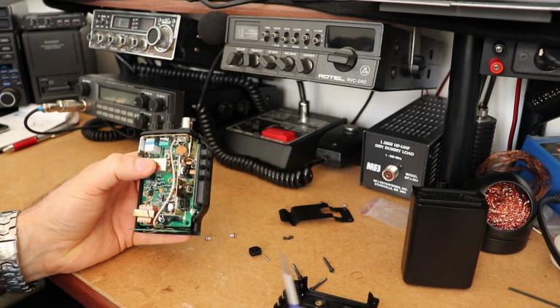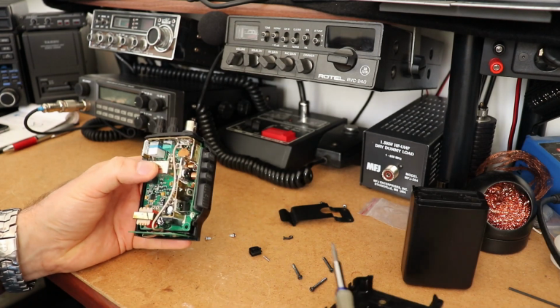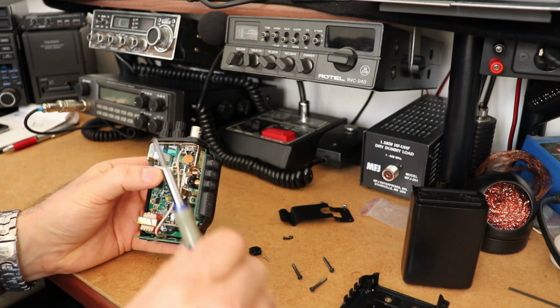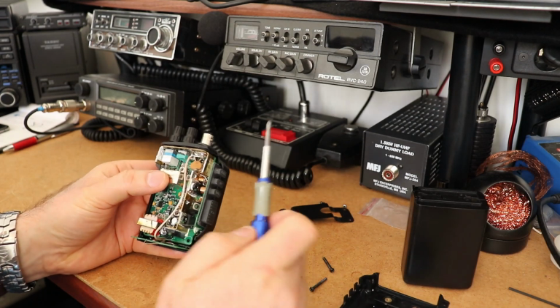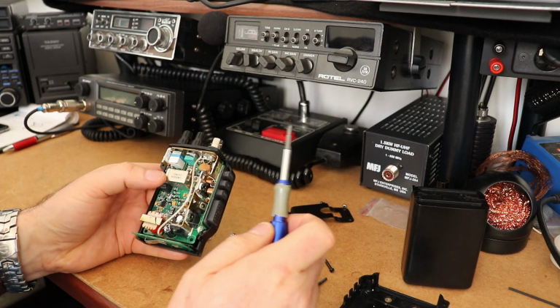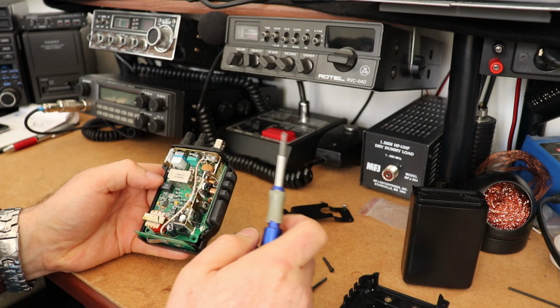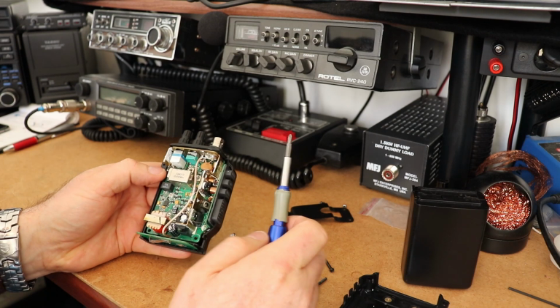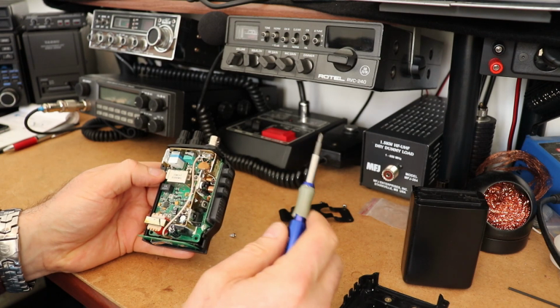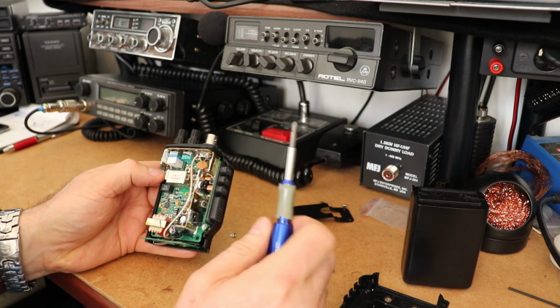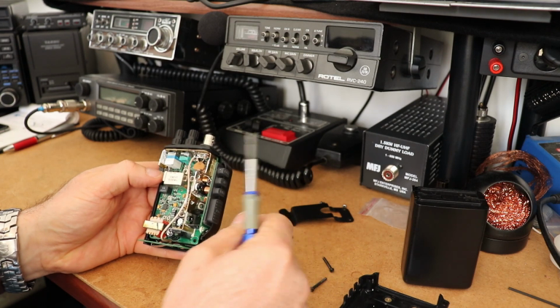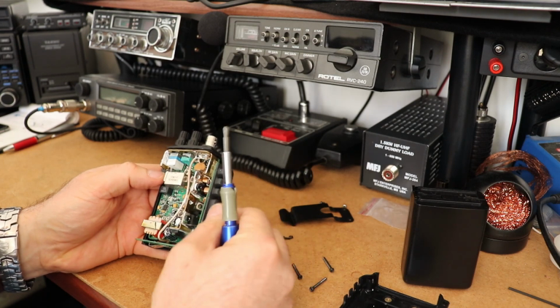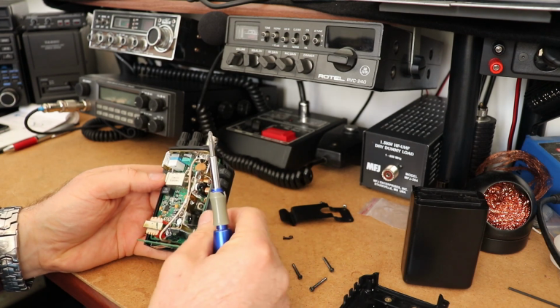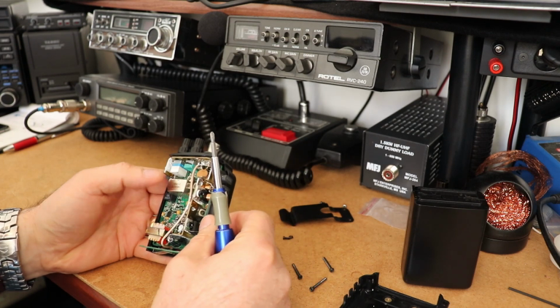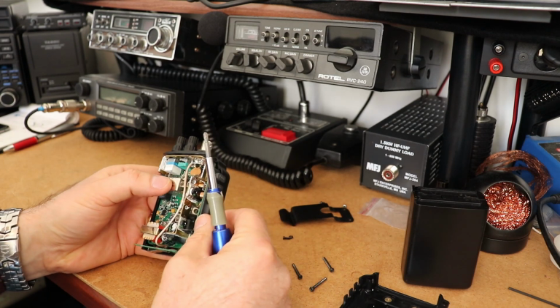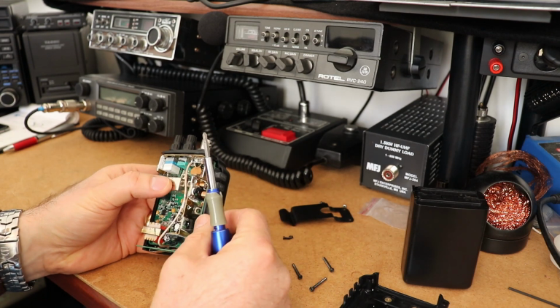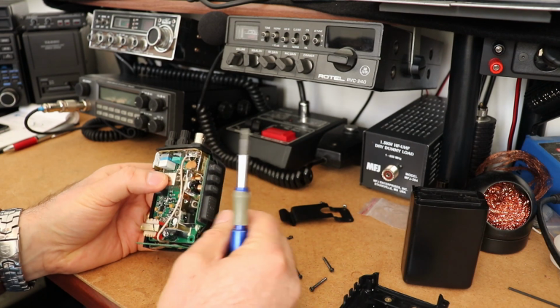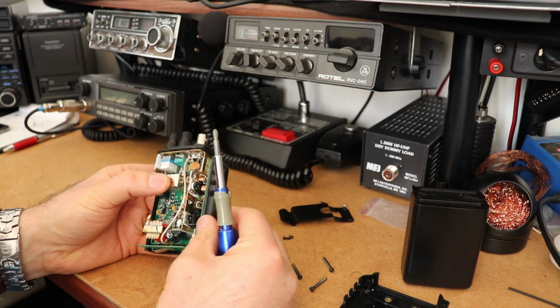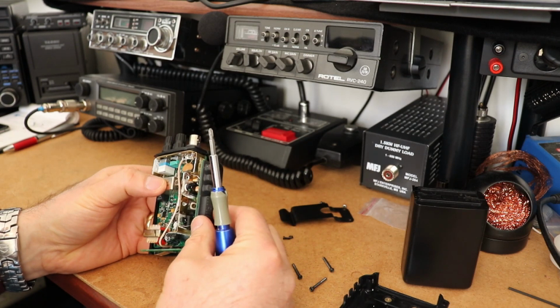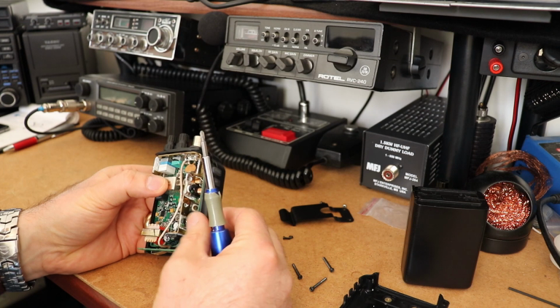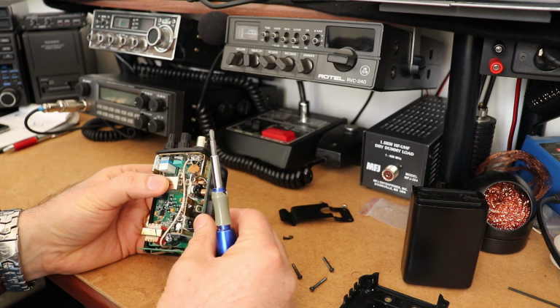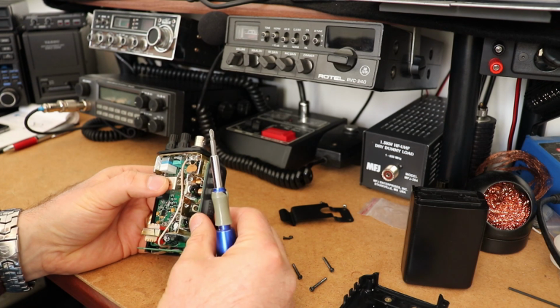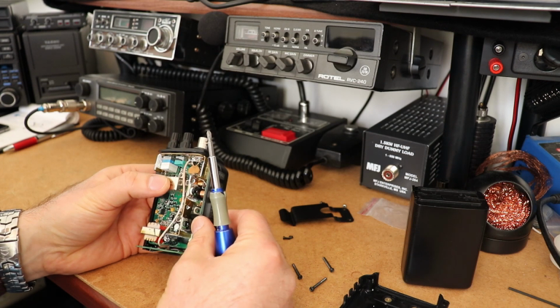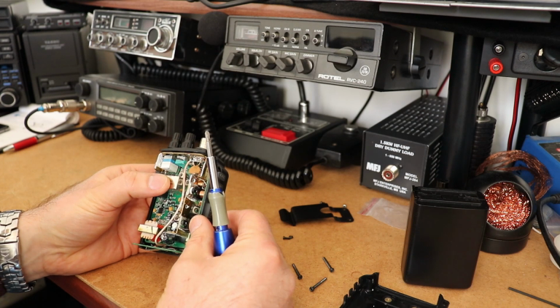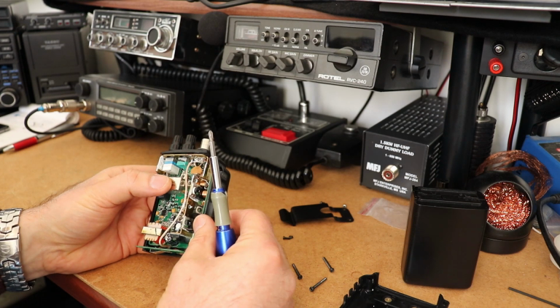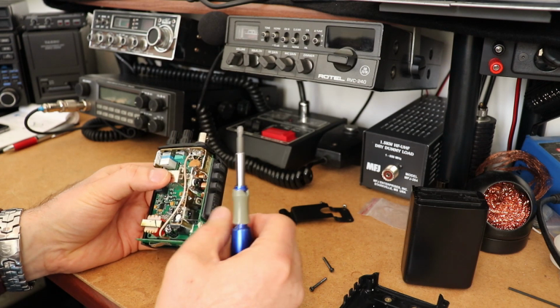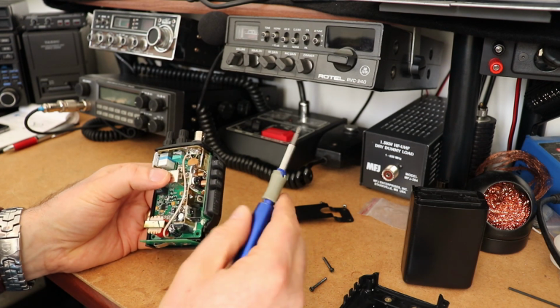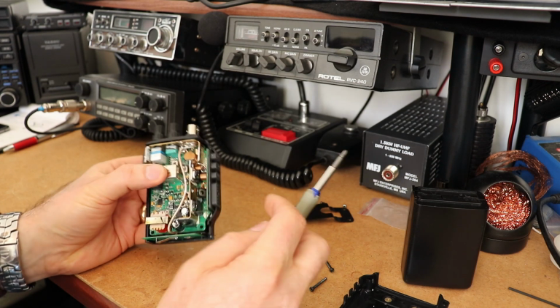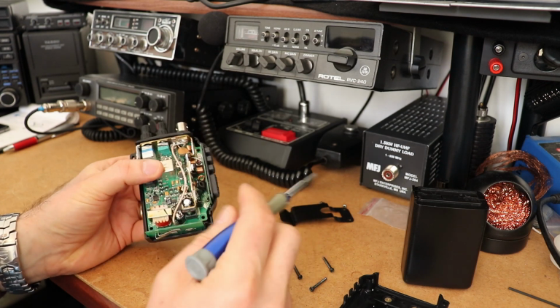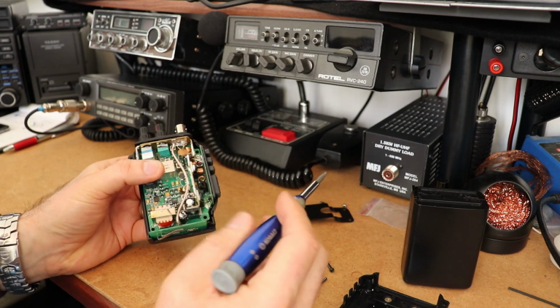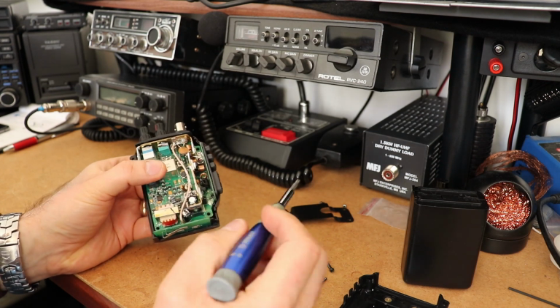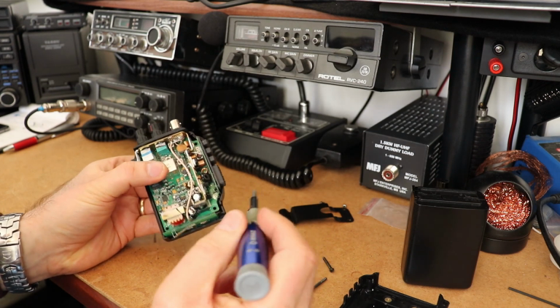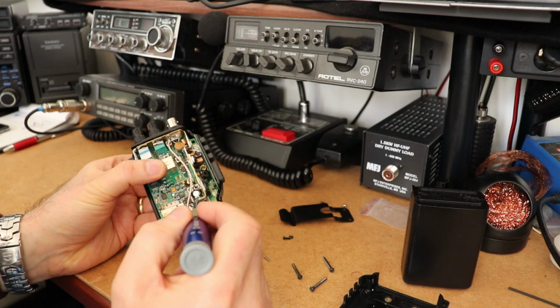Okay, so with the screen off you can see the inside of the radio. Now there are a lot of adjustment points on this radio, so I do not recommend doing this unless you have the right equipment and you're confident in what you are doing. So, transmit adjustments: